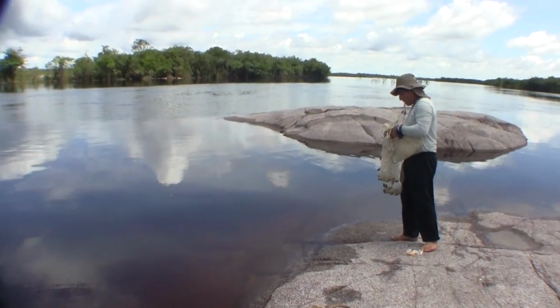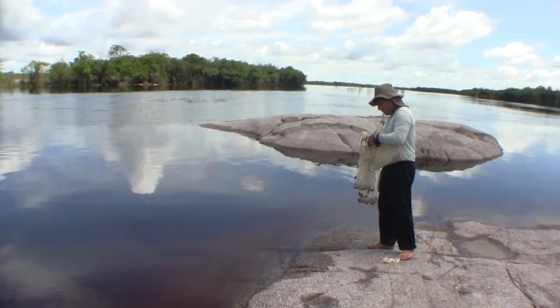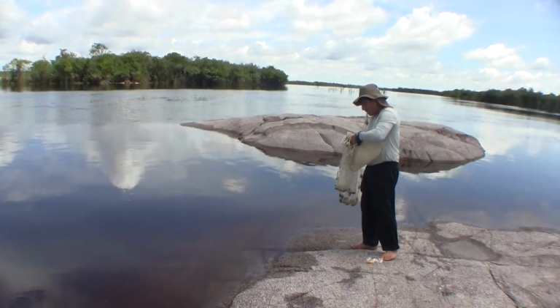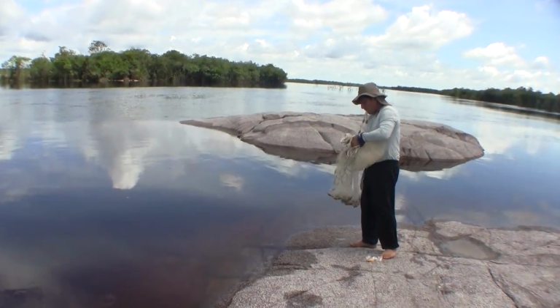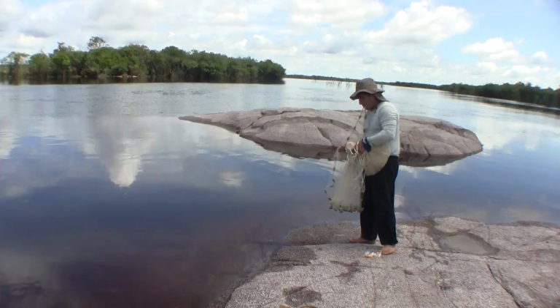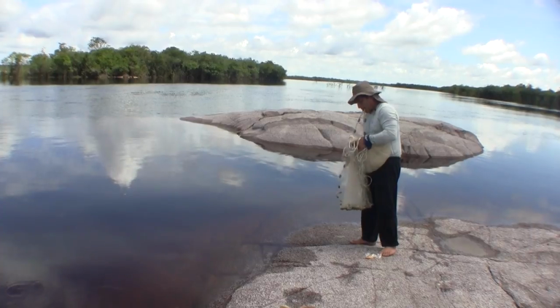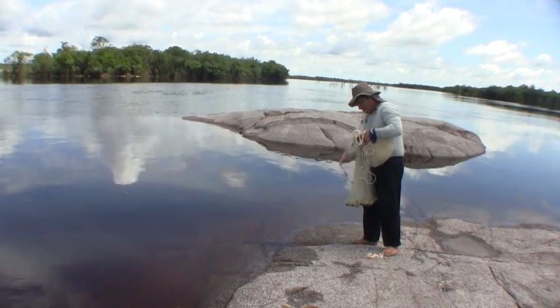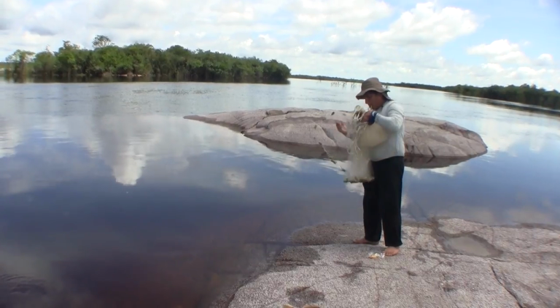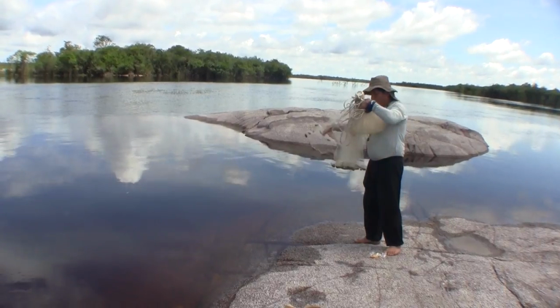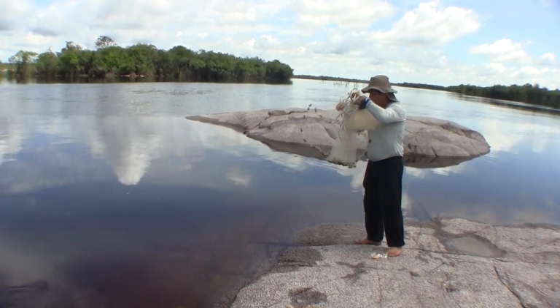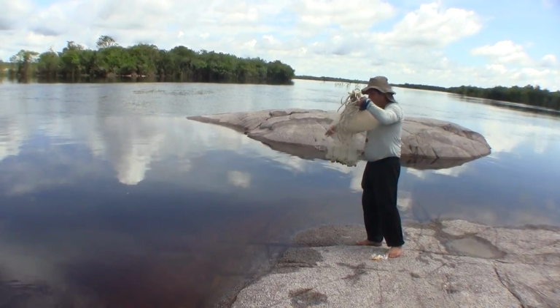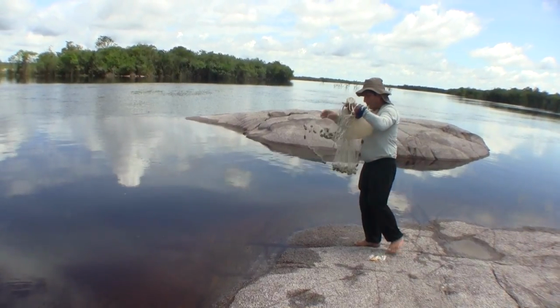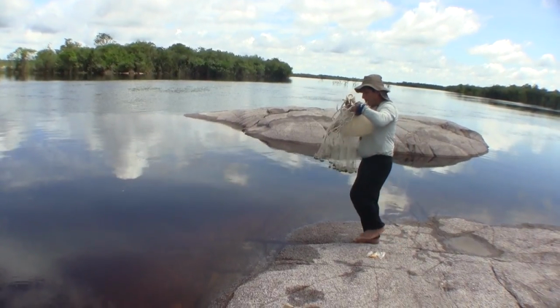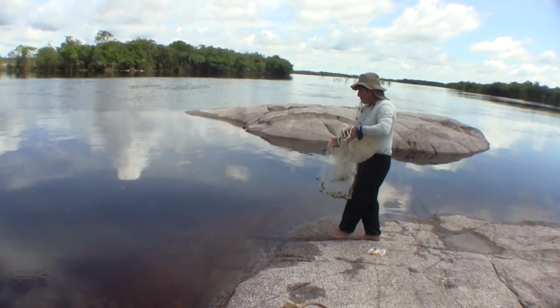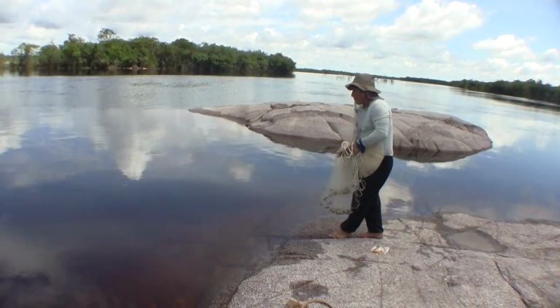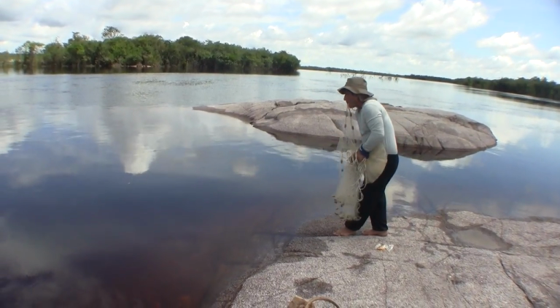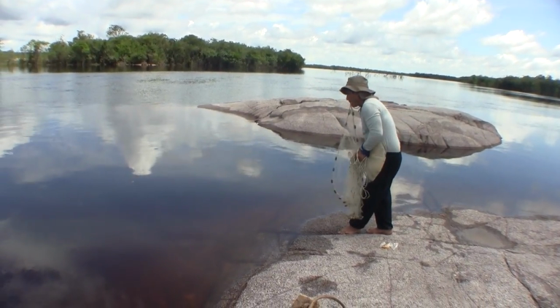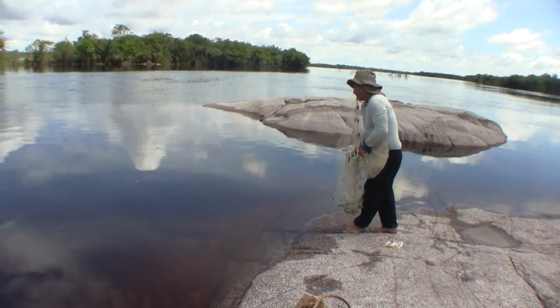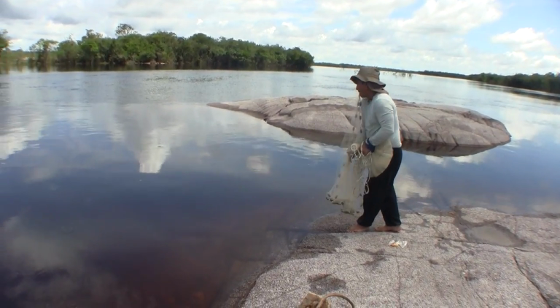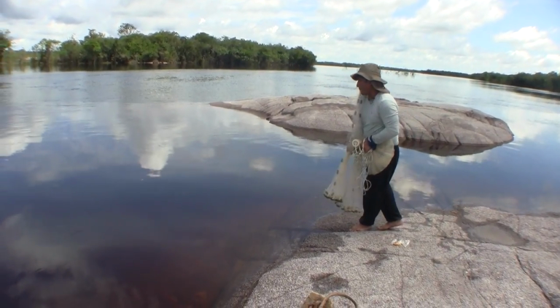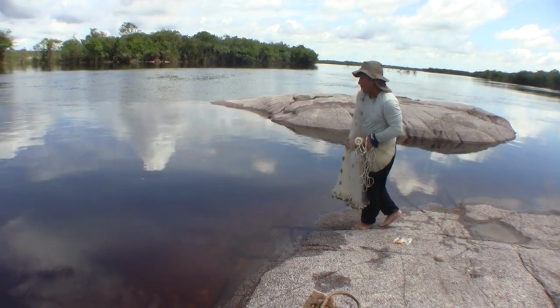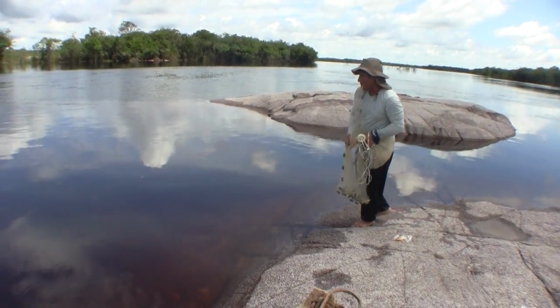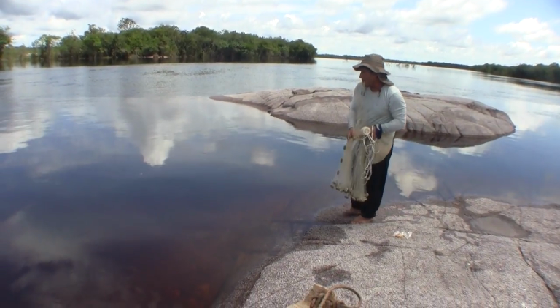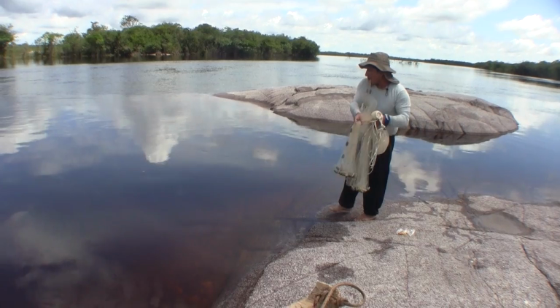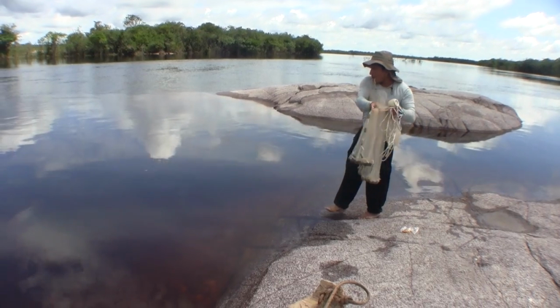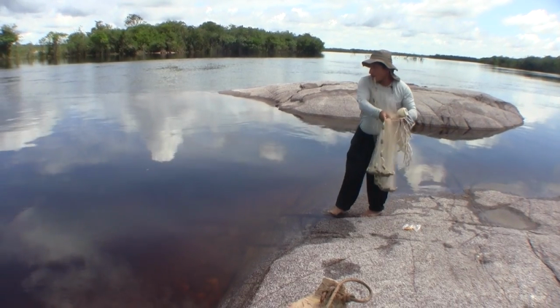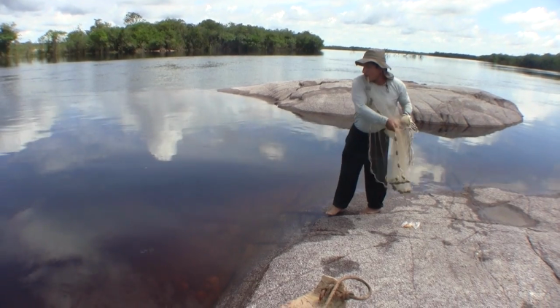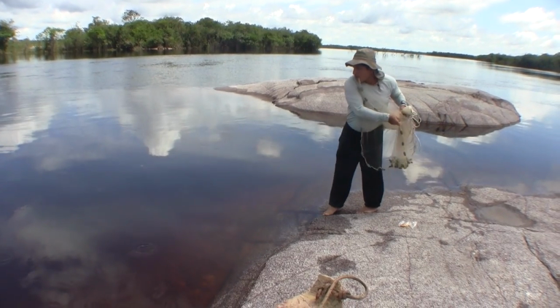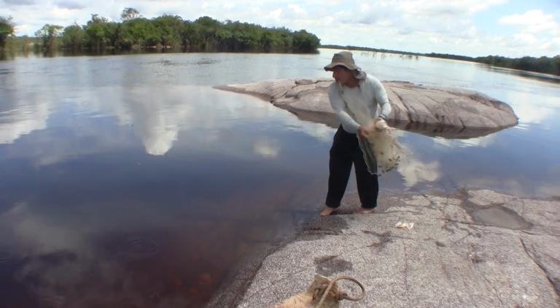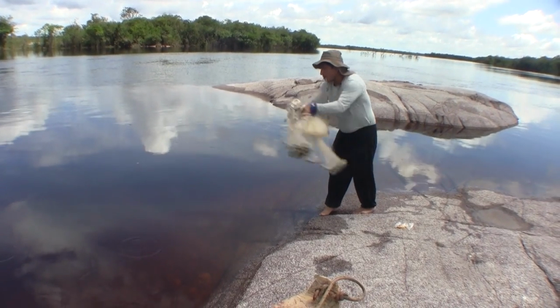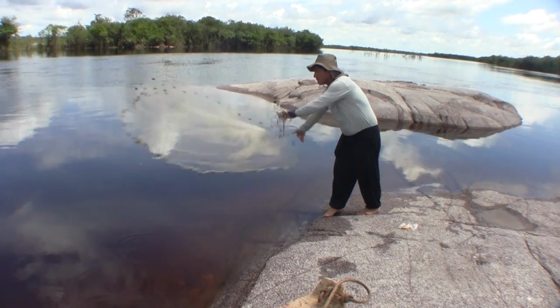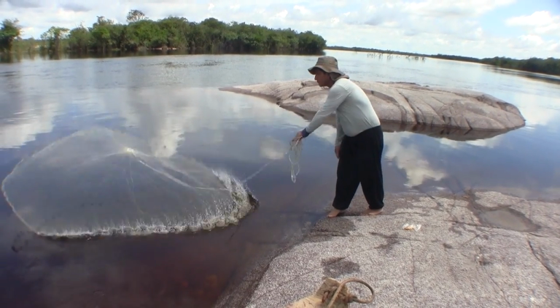The water is deep enough here and the bottom is free of debris, so Dudu tries his hand at cast netting to see if there is anything swimming out in the open water.